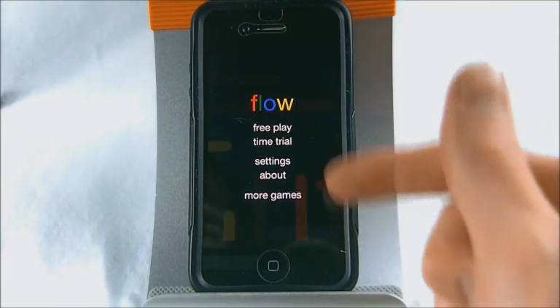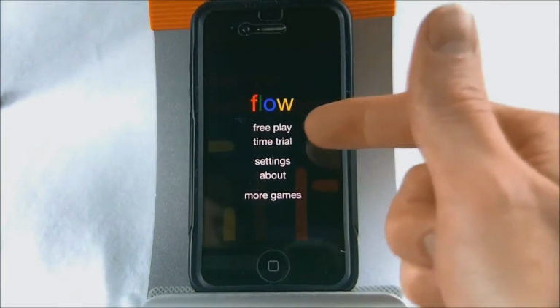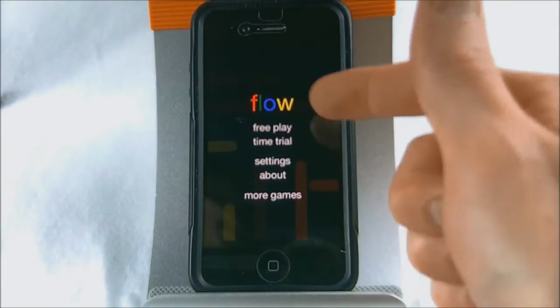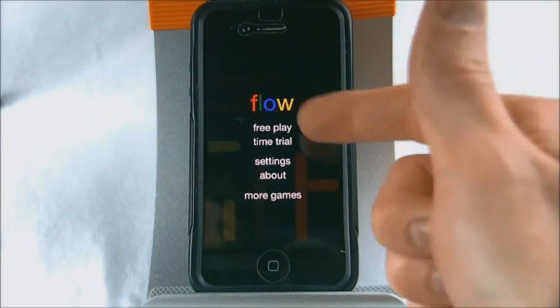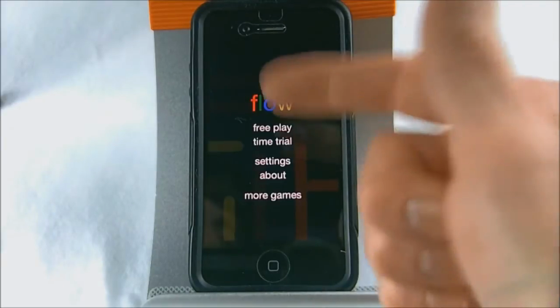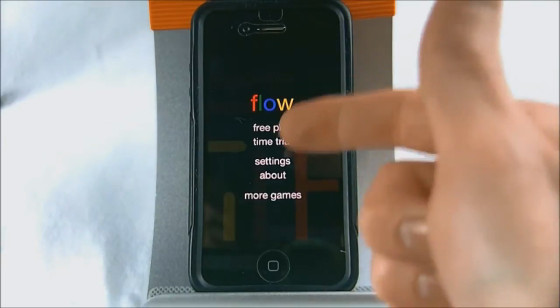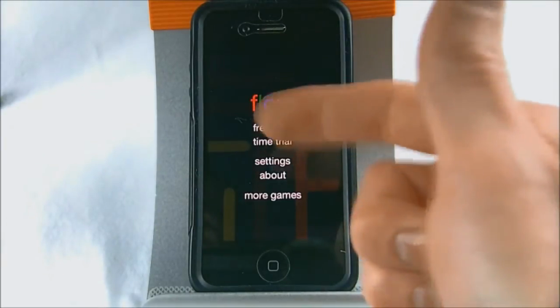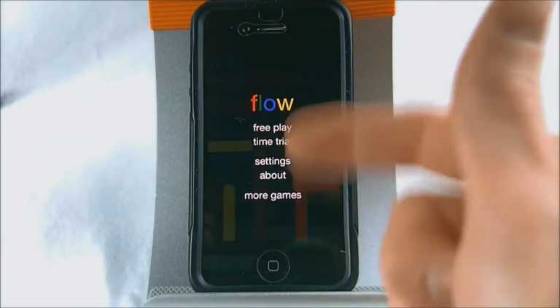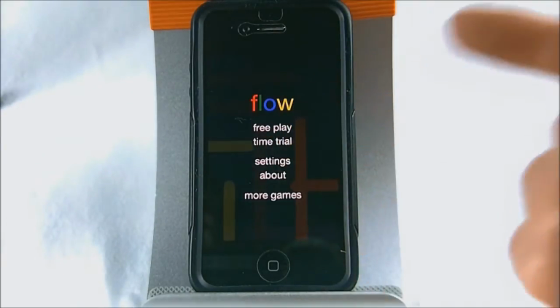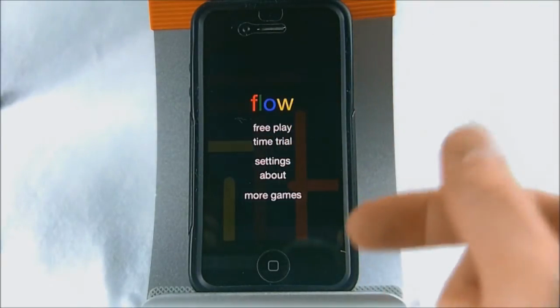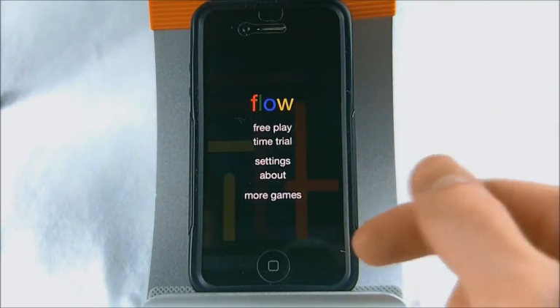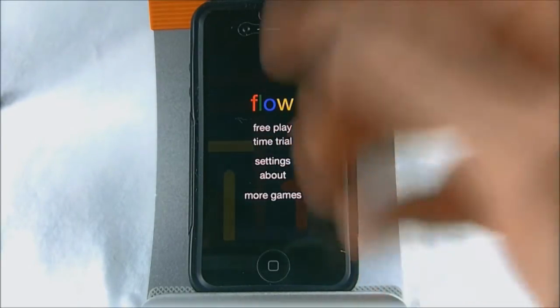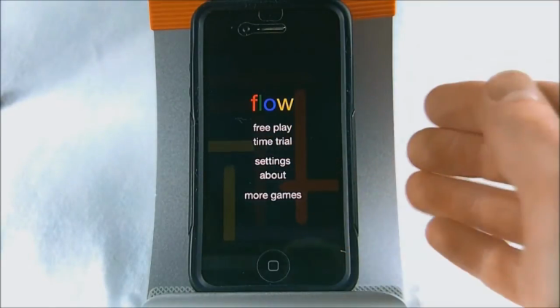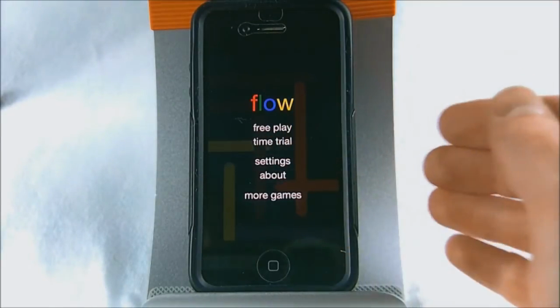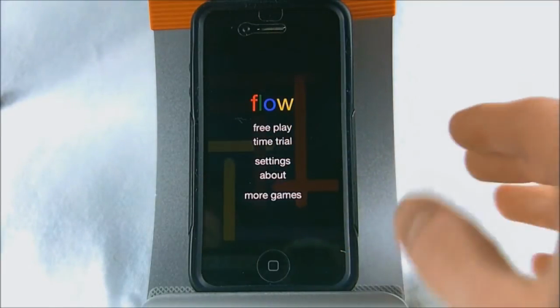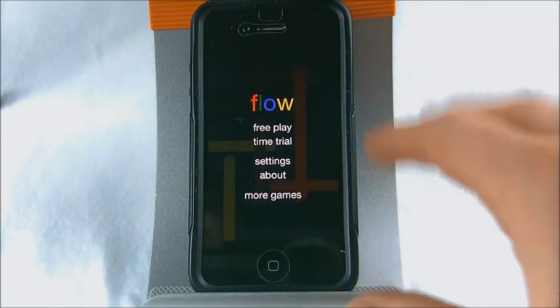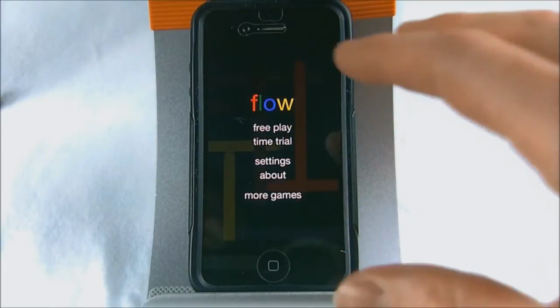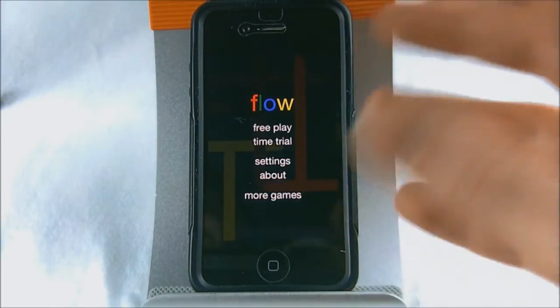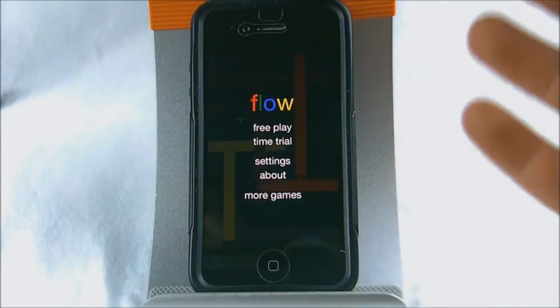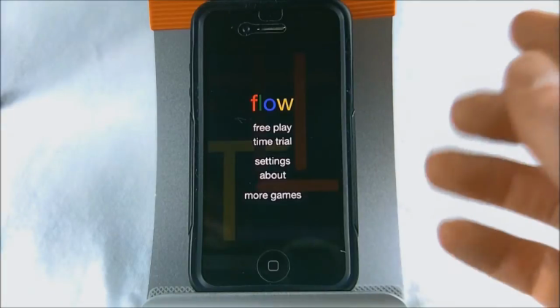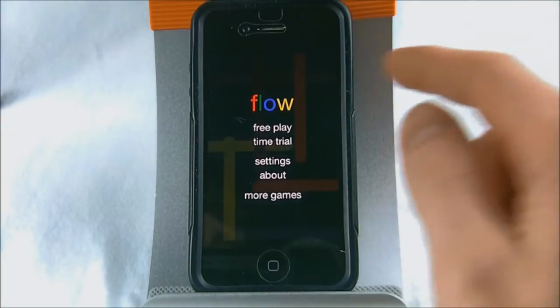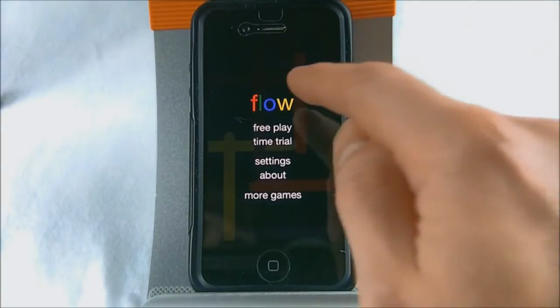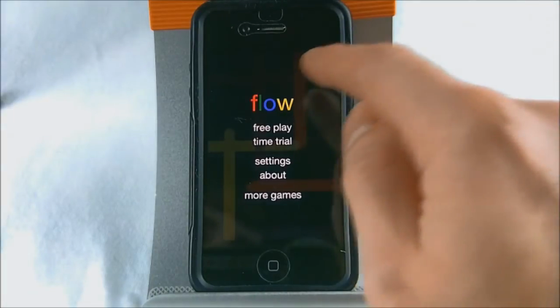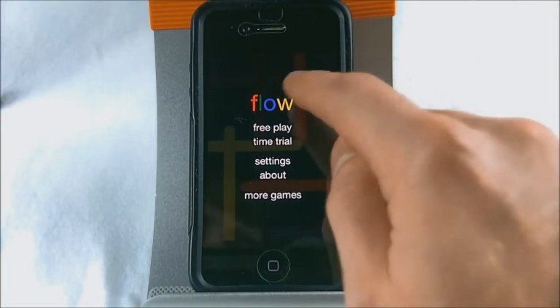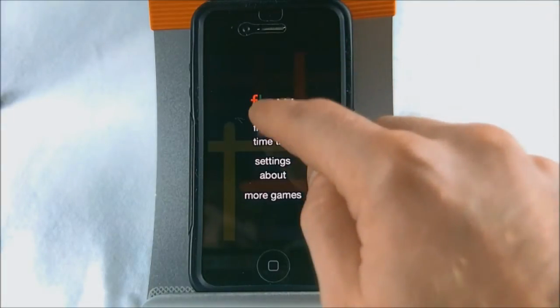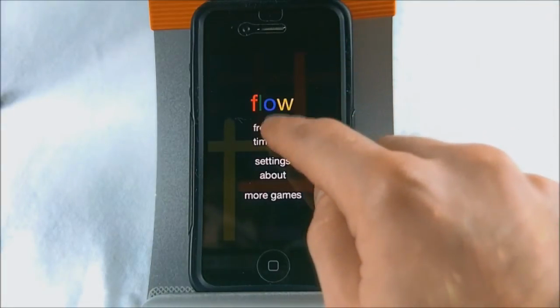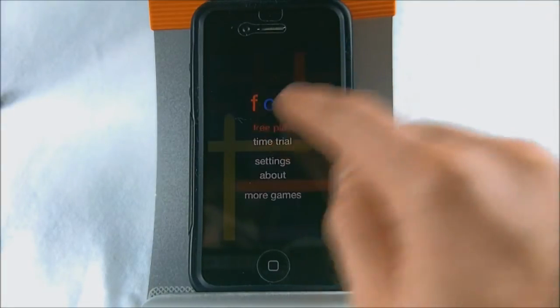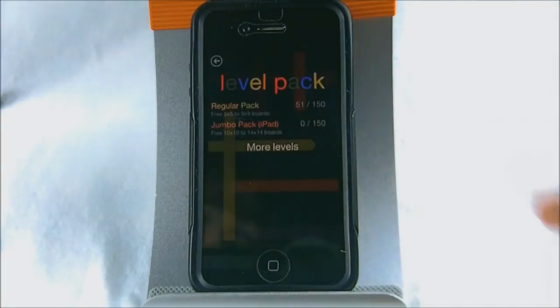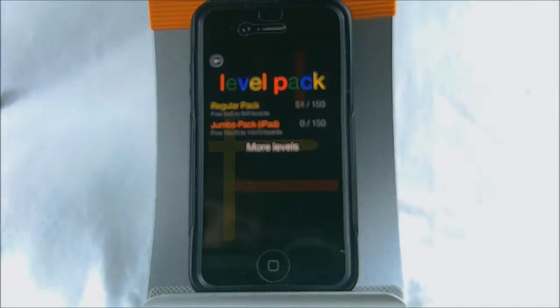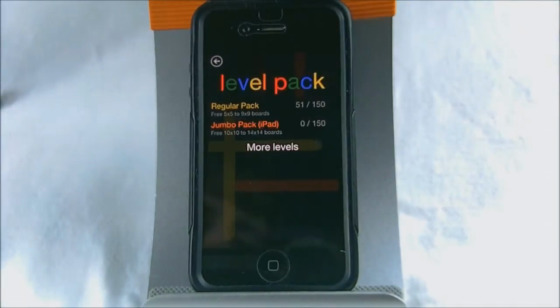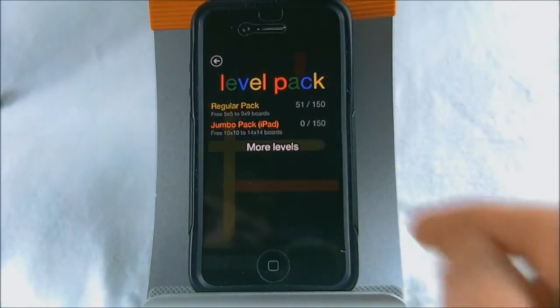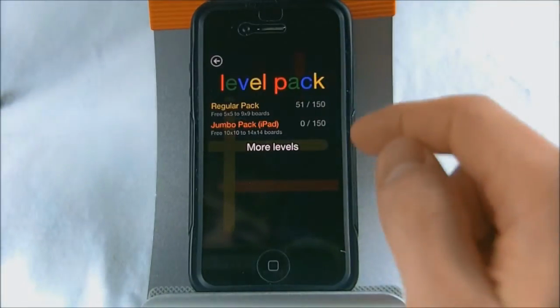When you start the game you have a couple of options: free play, time trial, settings, about, and more games. I'm just going to go over free play because it basically explains the whole game inside of it.